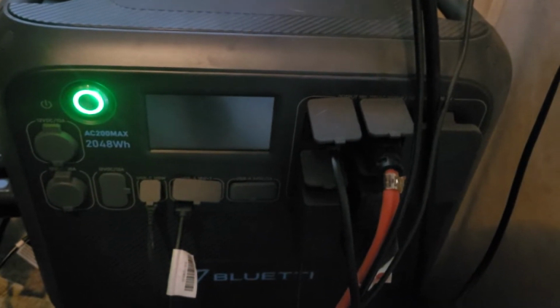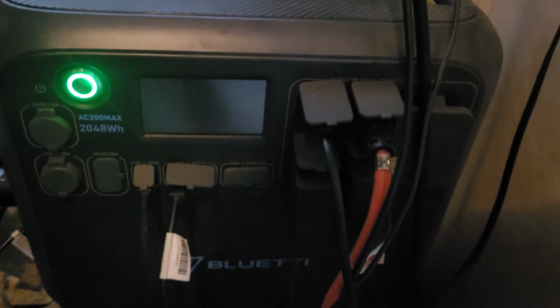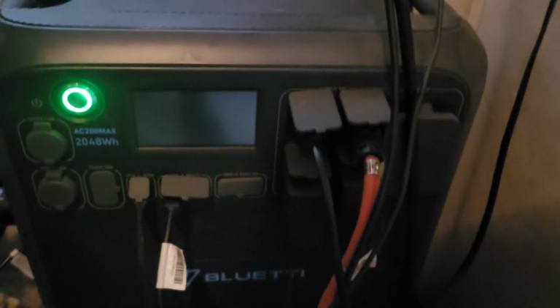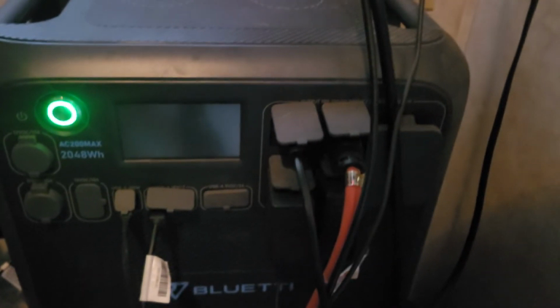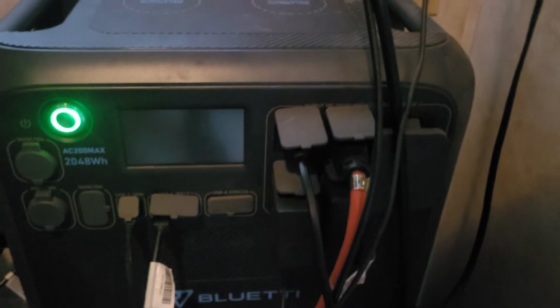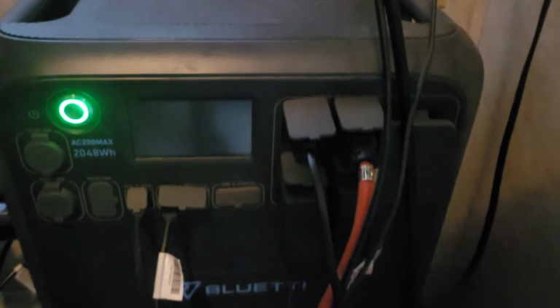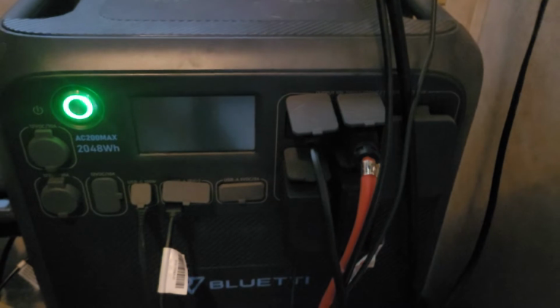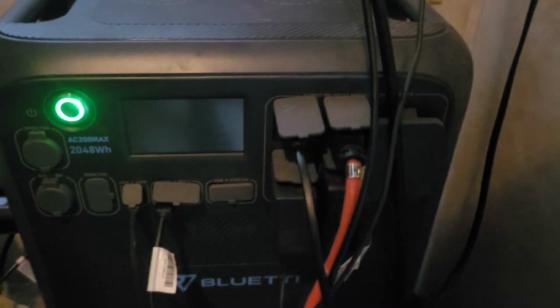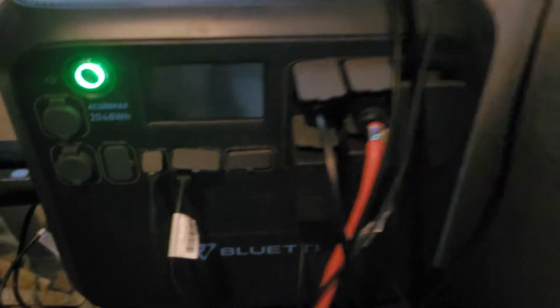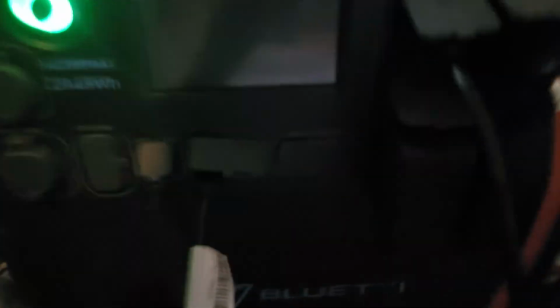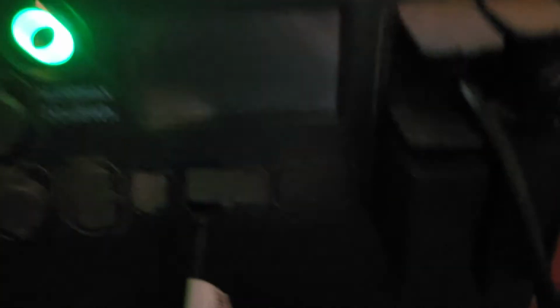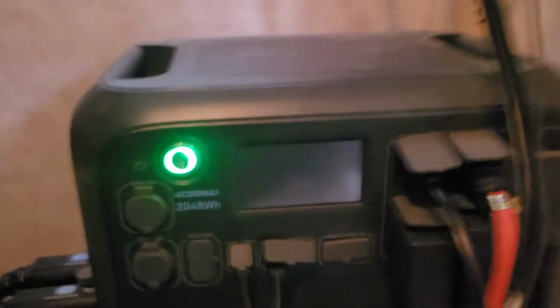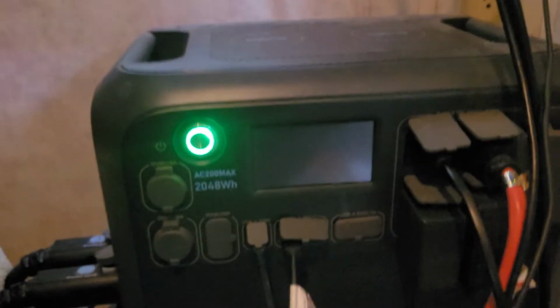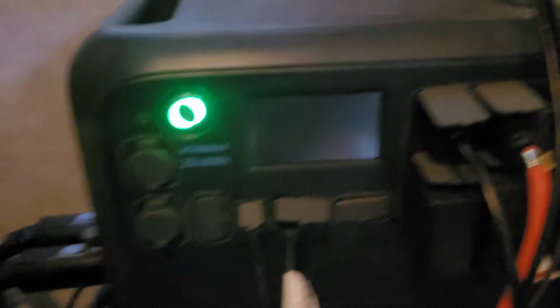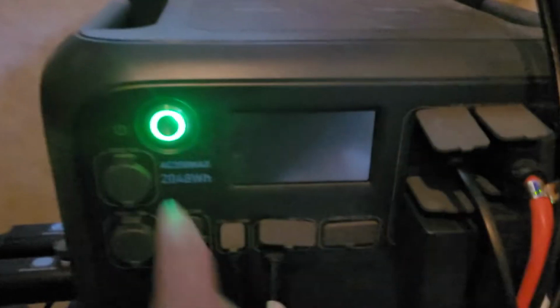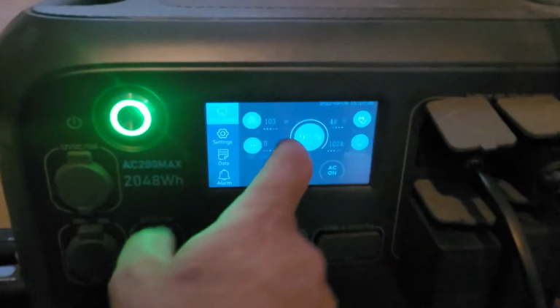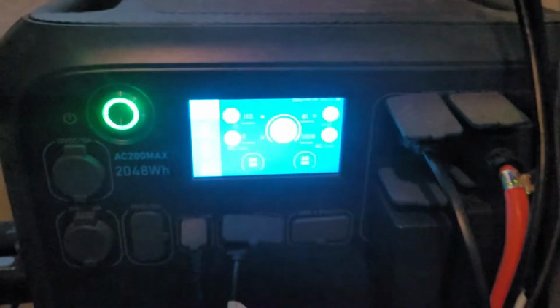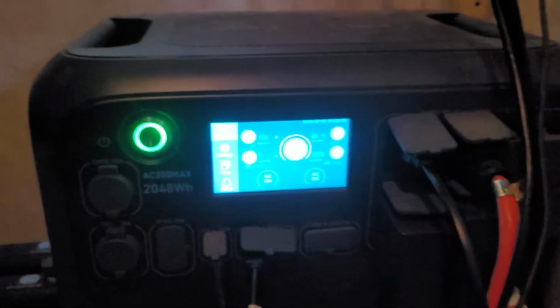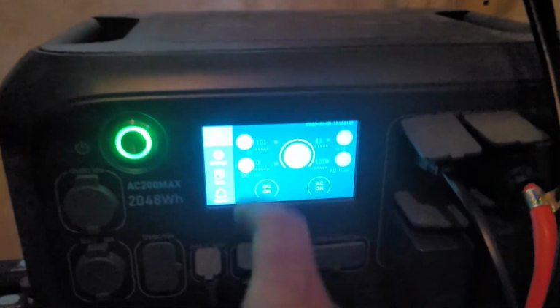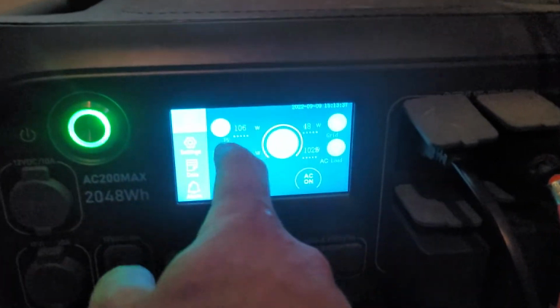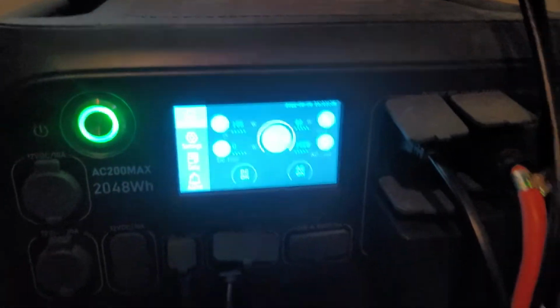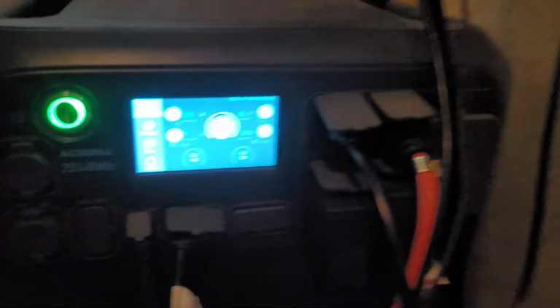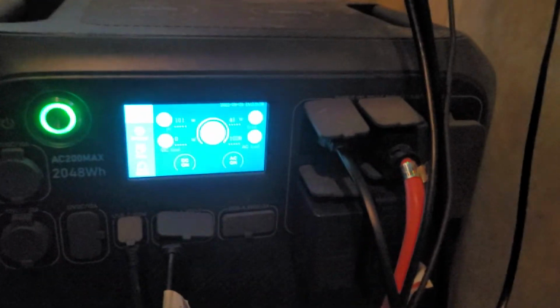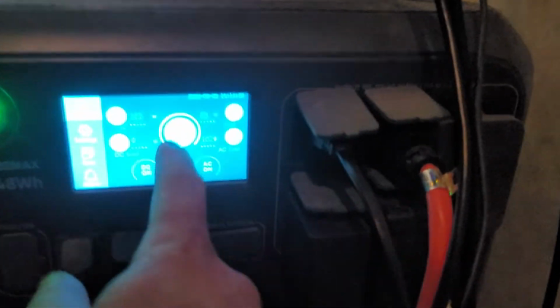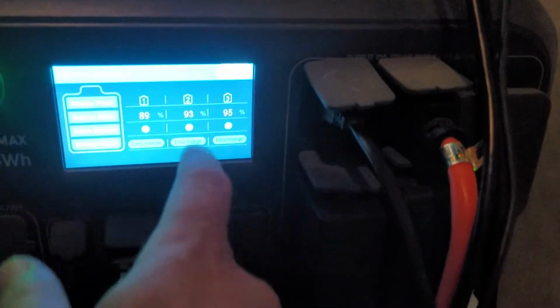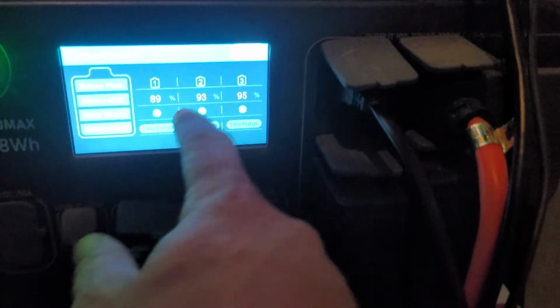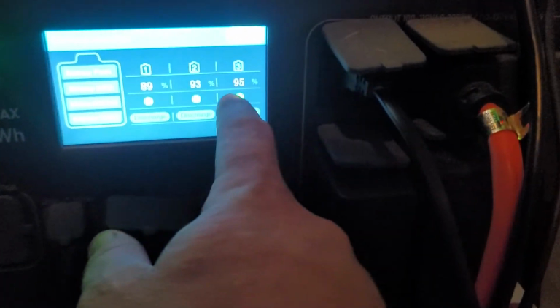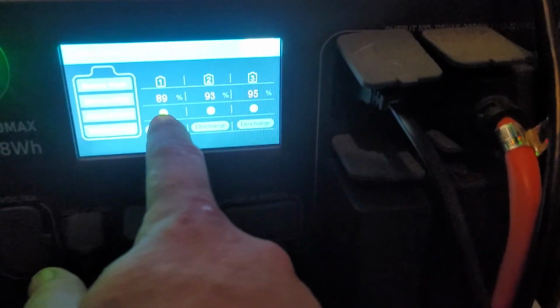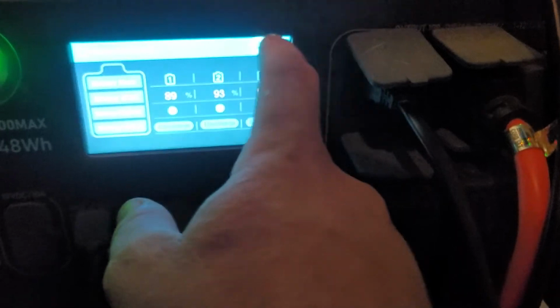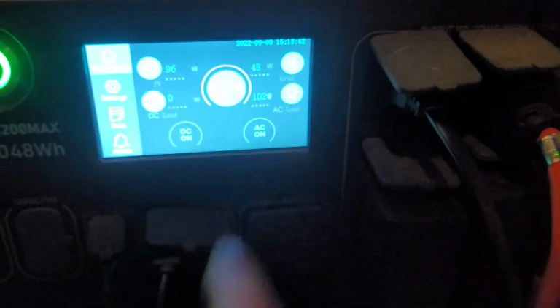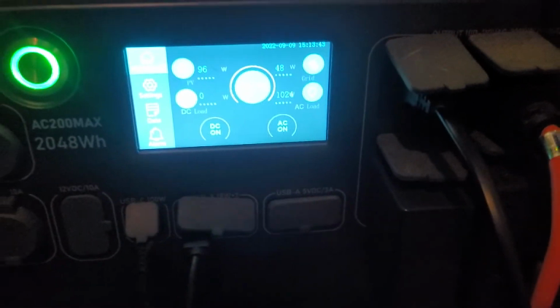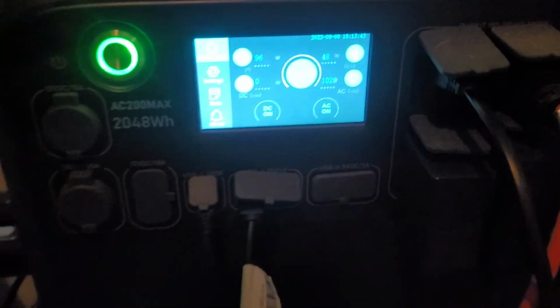The first thing I like to do is make sure that you have the power supply and everything on your Blue Eddy. Whether it's solar or DC, make sure your Blue Eddy has some kind of charge on it. That's step one.